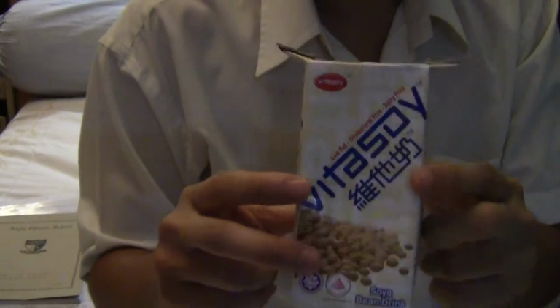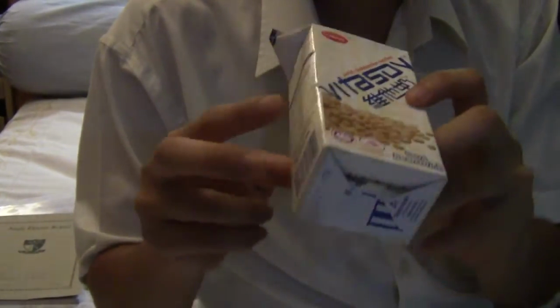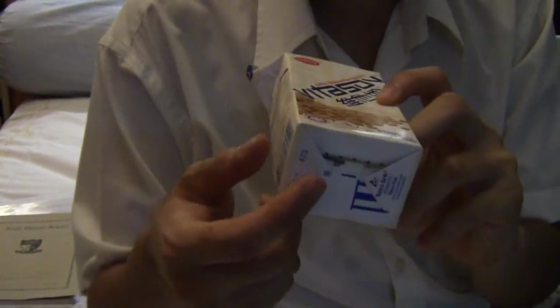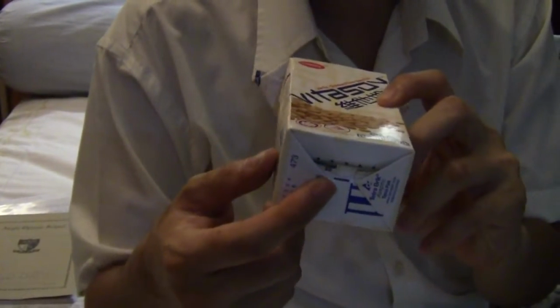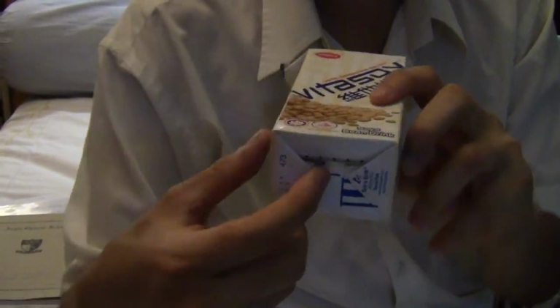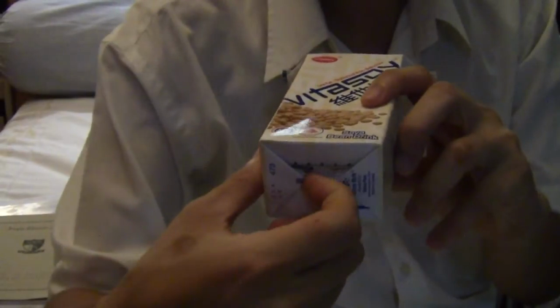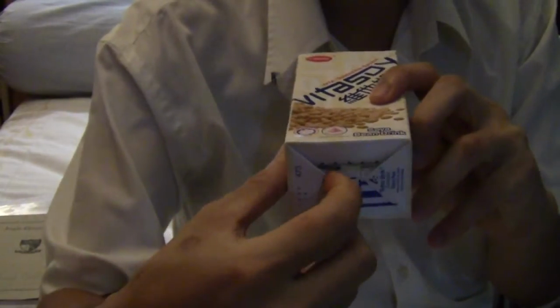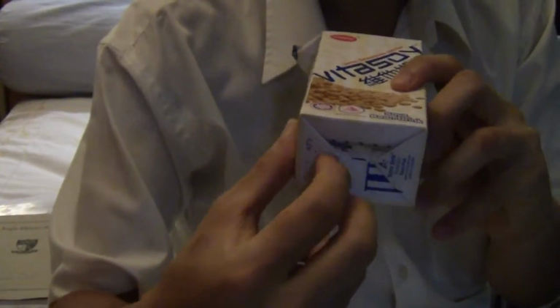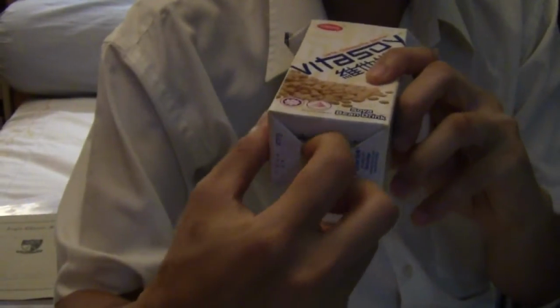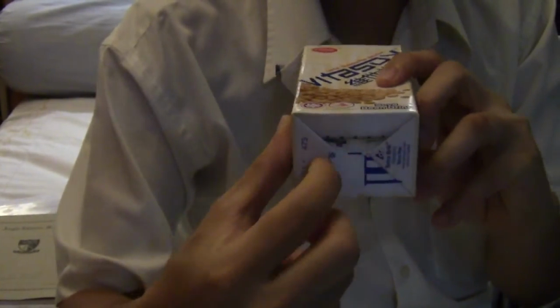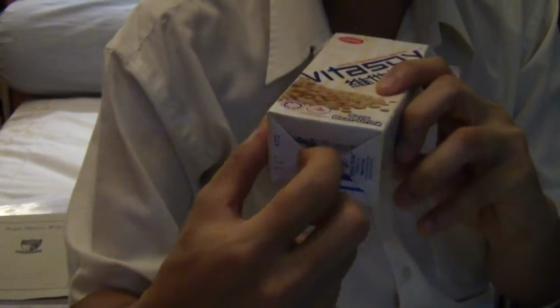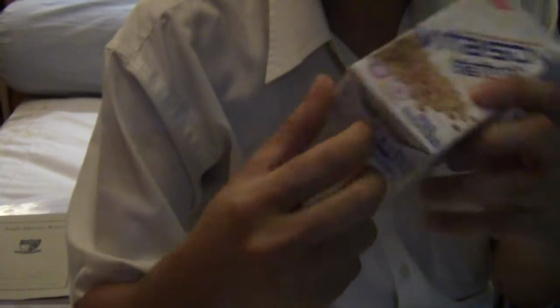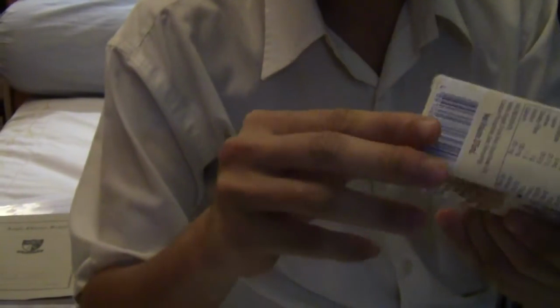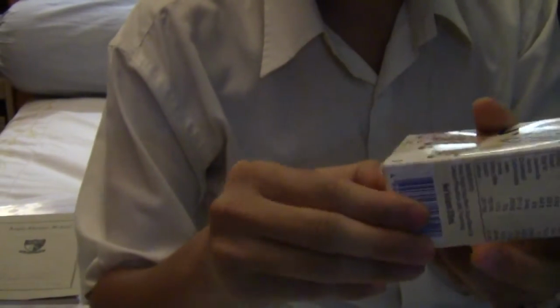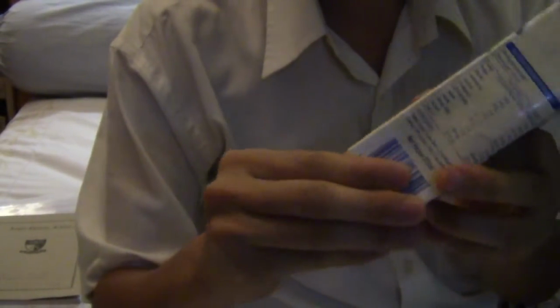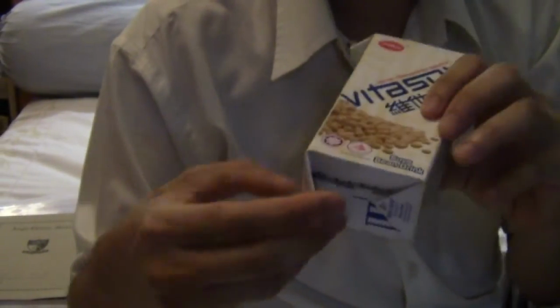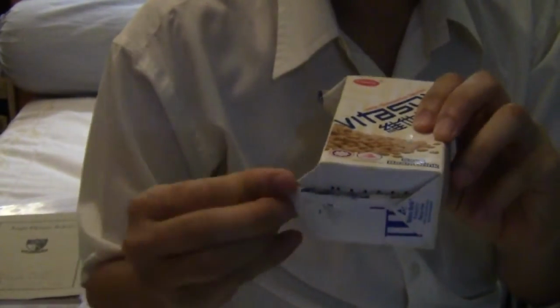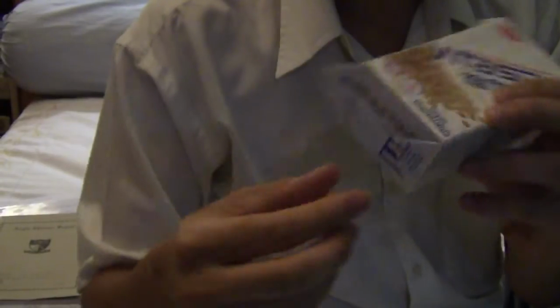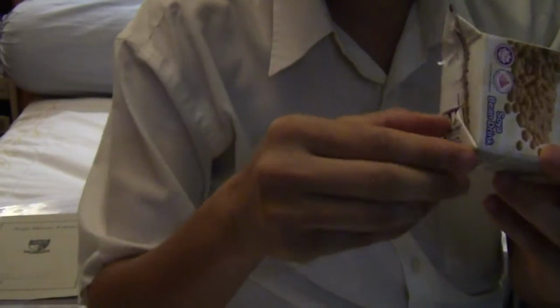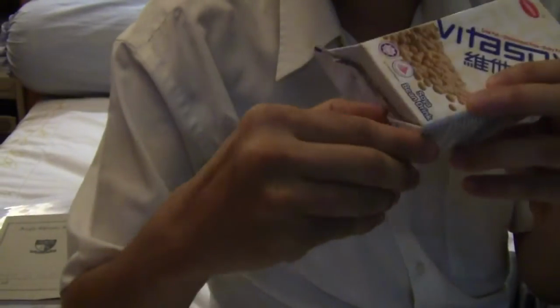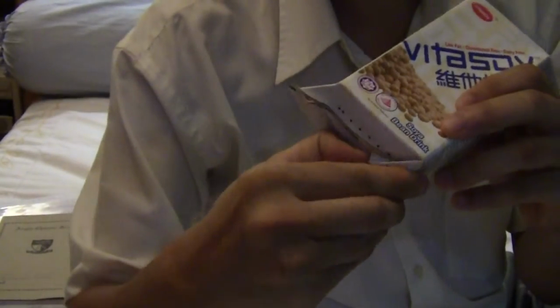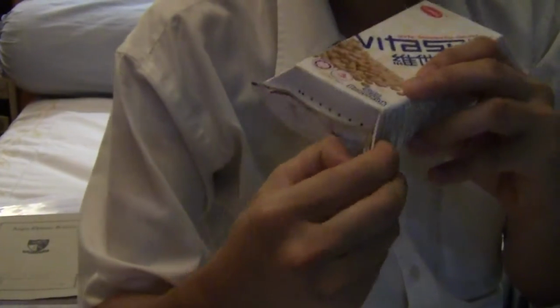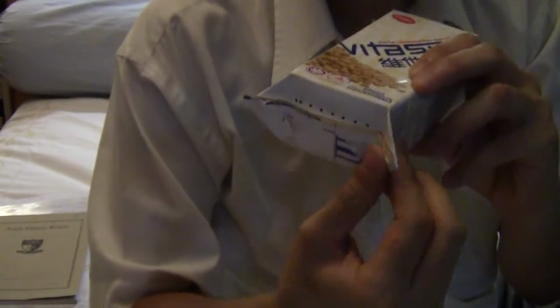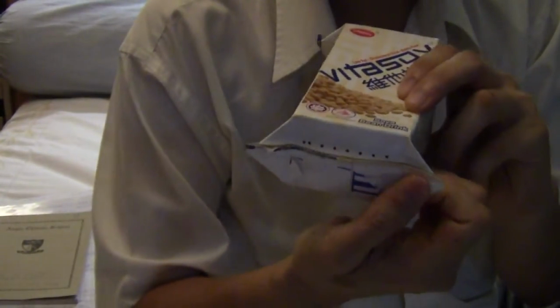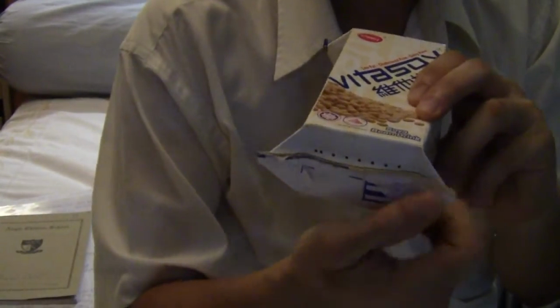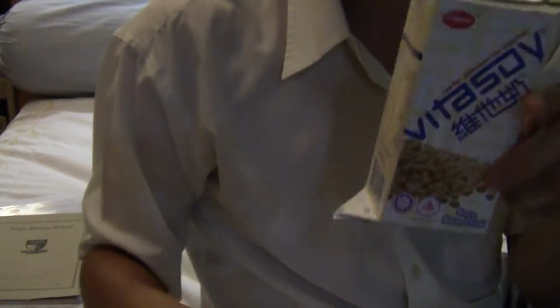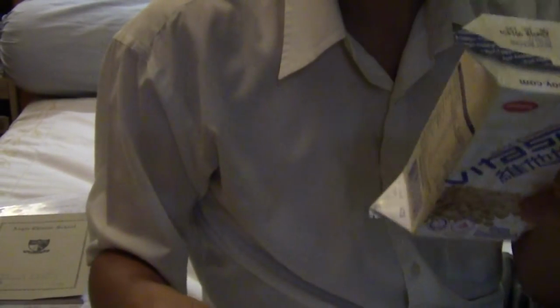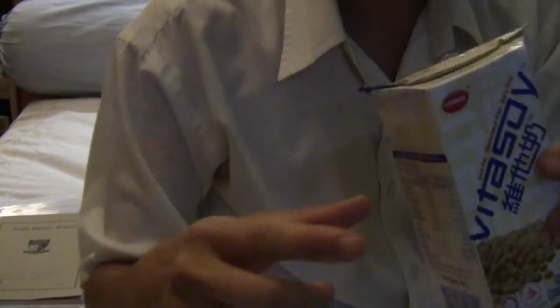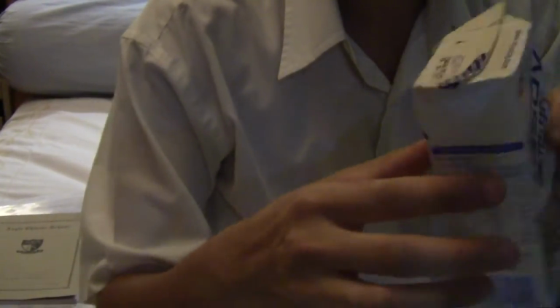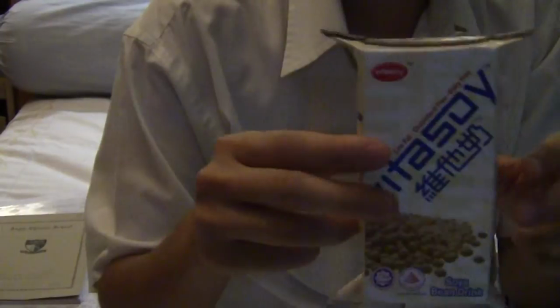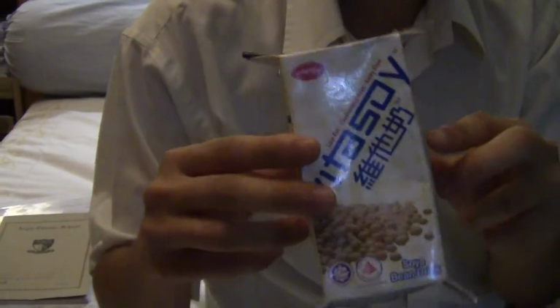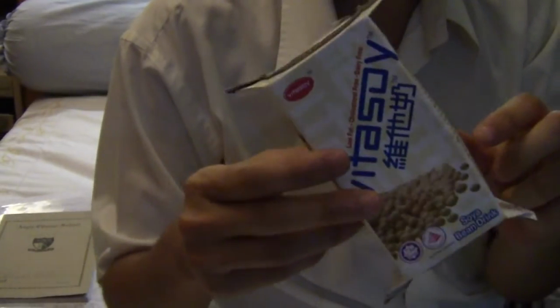There are flaps at the bottom as well, and that's the next set of flaps you need to open up. So you just peel that open. Your box should now look like this.